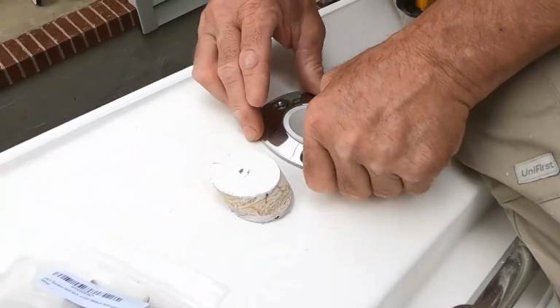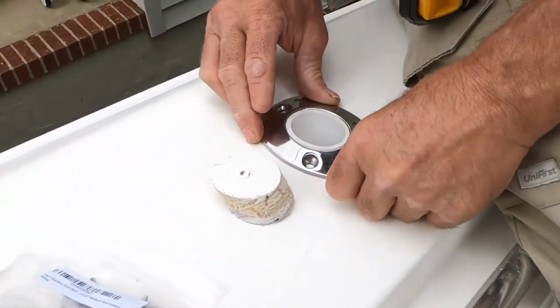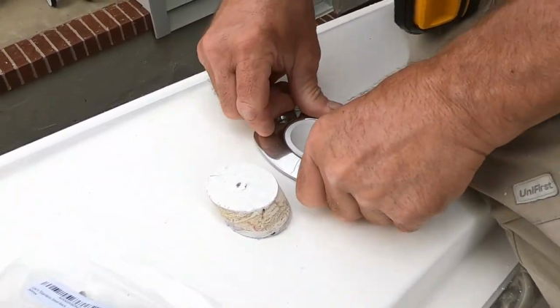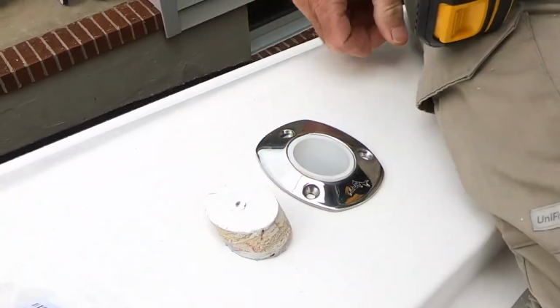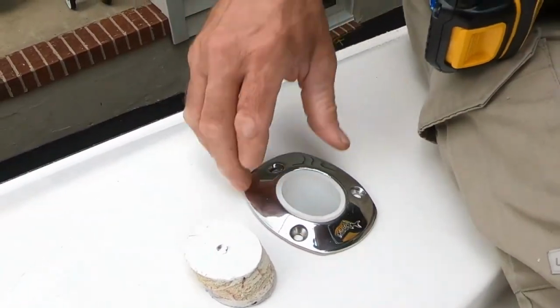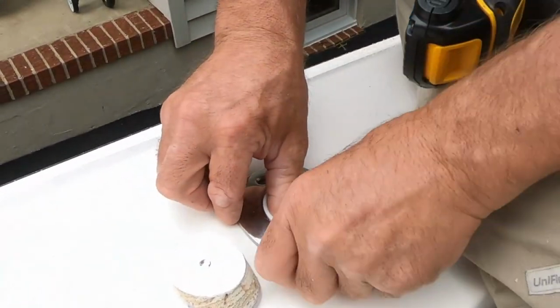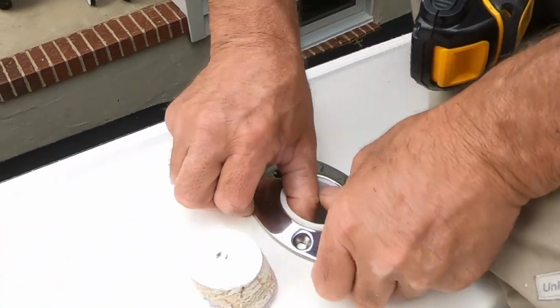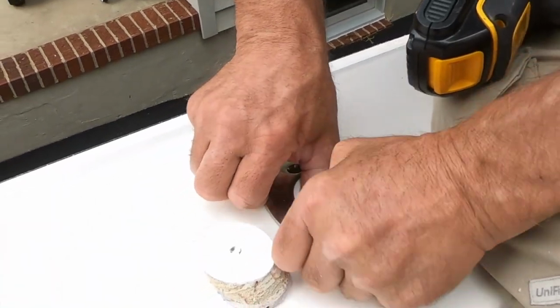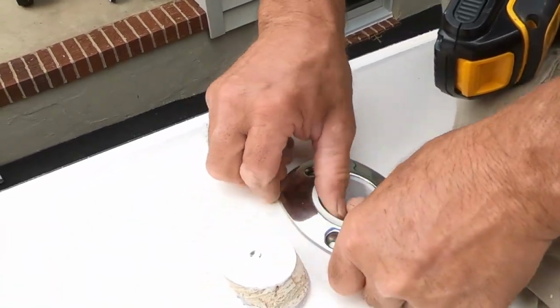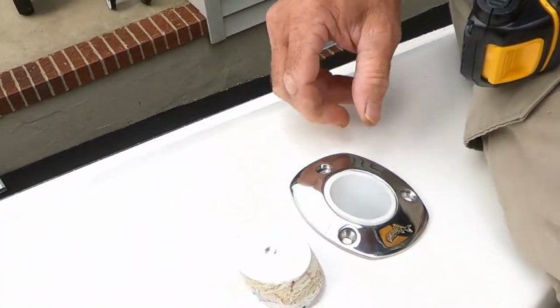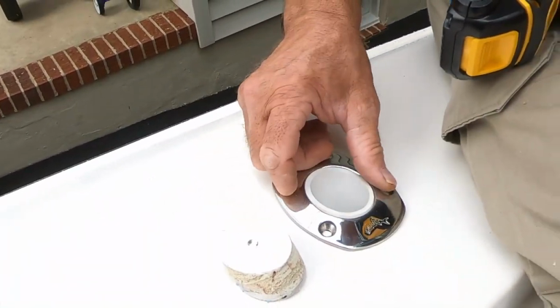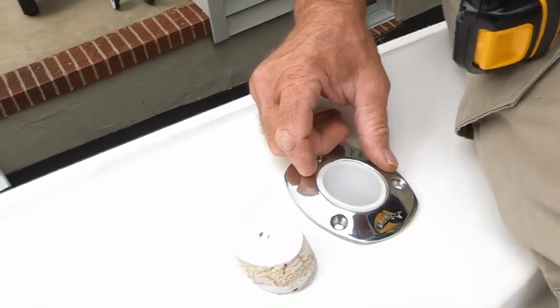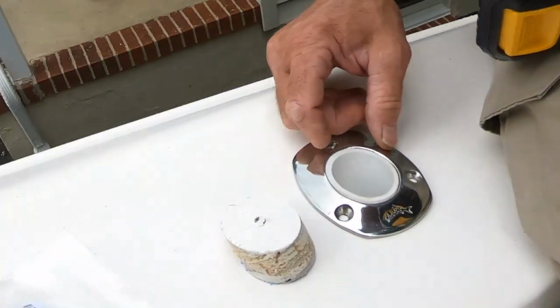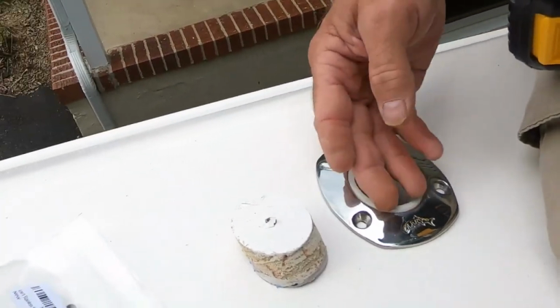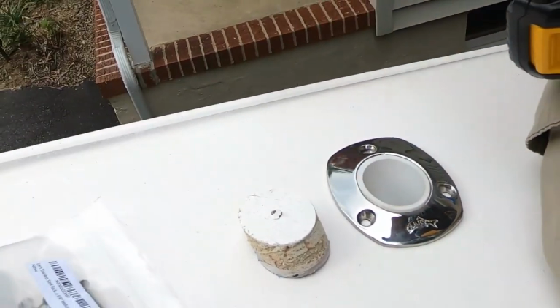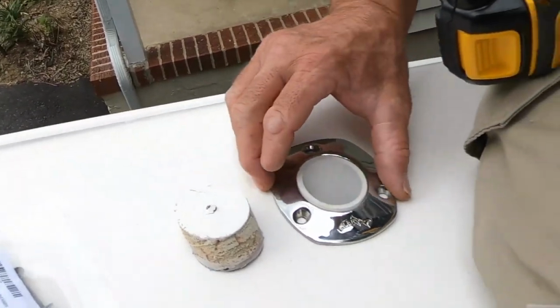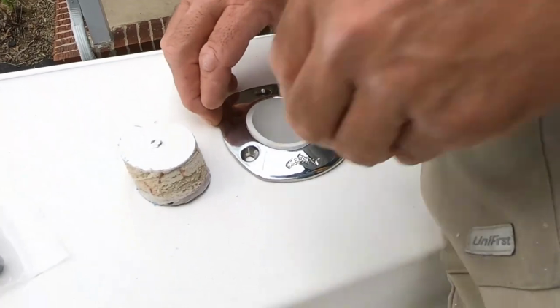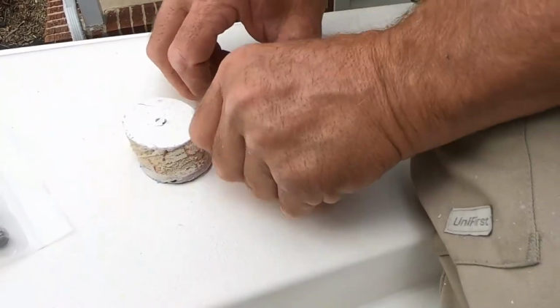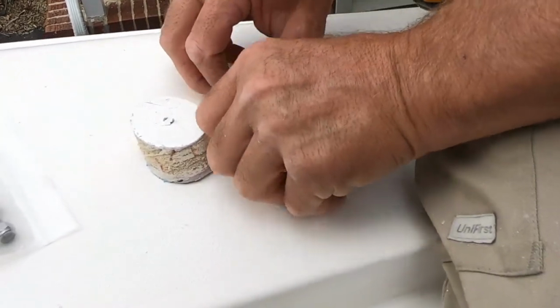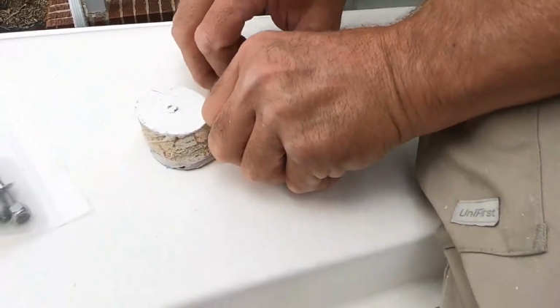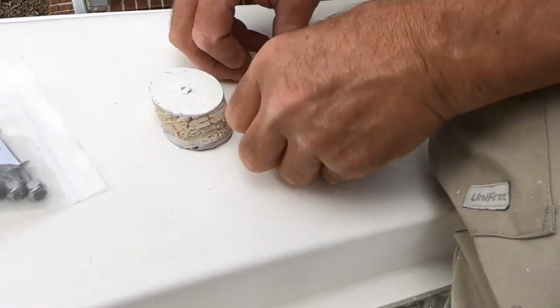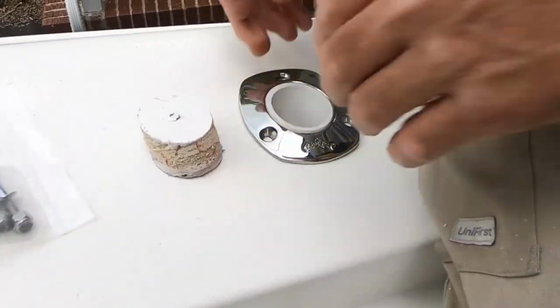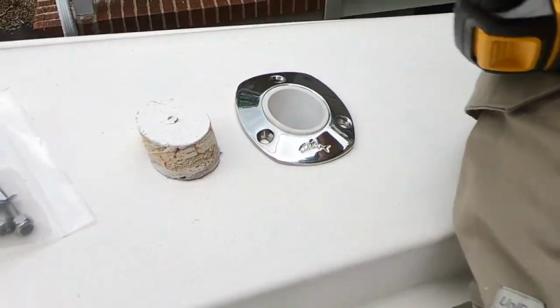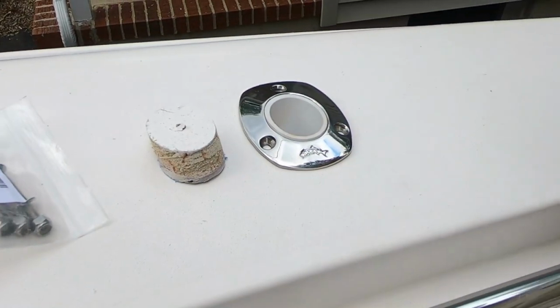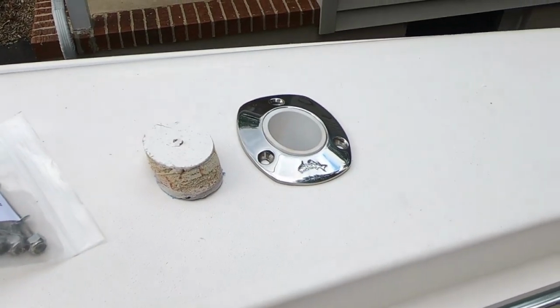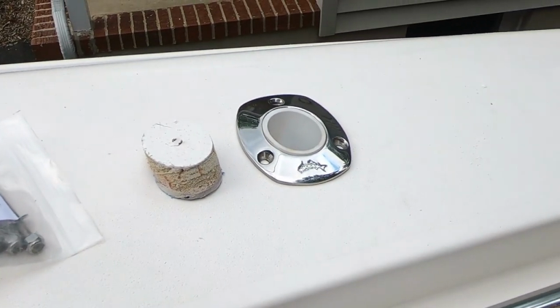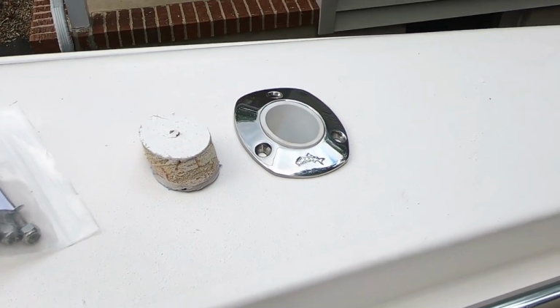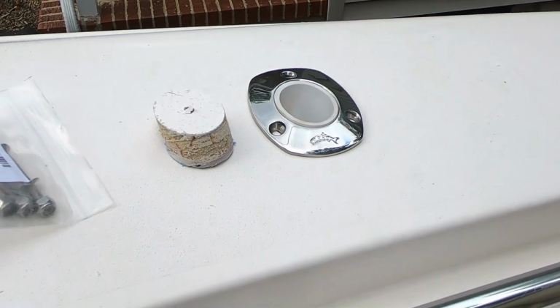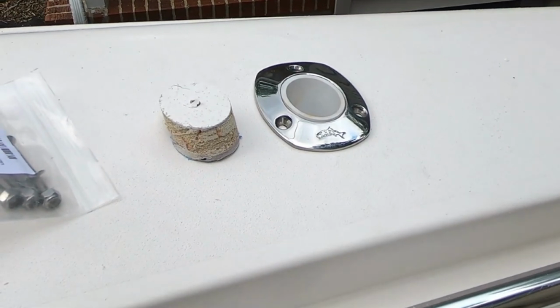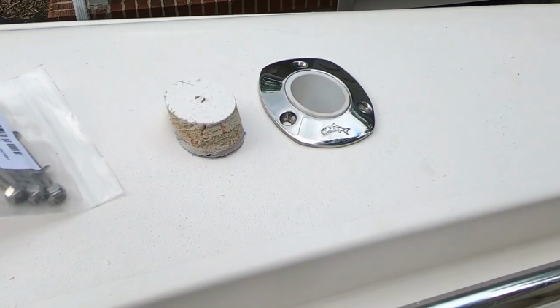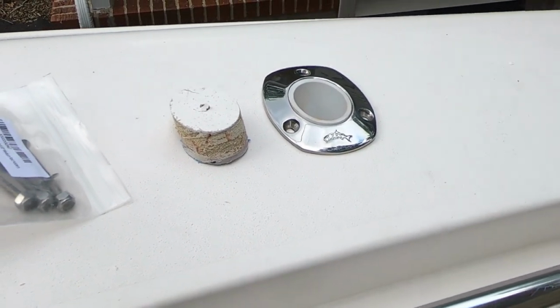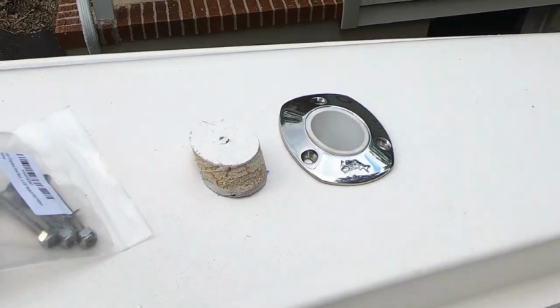Looks good. You can kind of adjust it a little bit. Is that how you want it? Yeah, I think so. Straight out — and you want them slightly taller back? I think straight out. That looks pretty good to me. Yeah, looks really good. I can drill the holes in here.